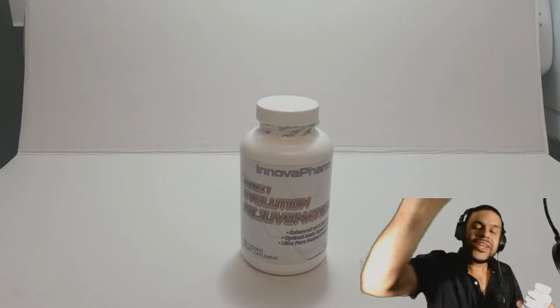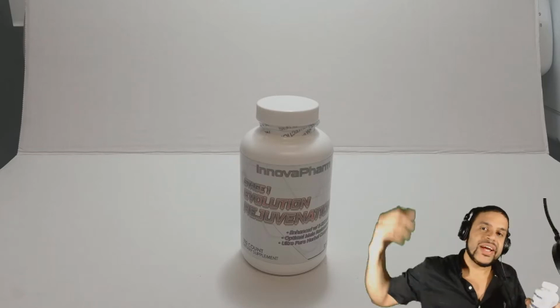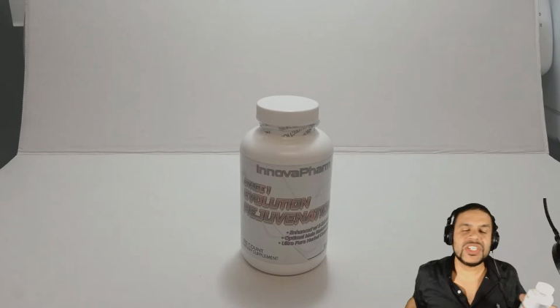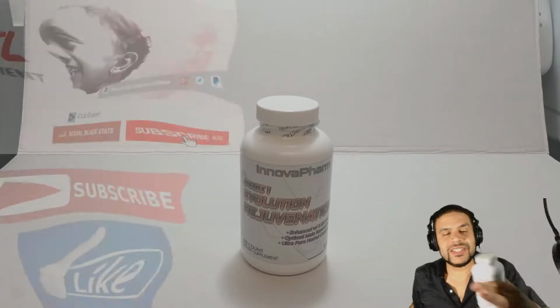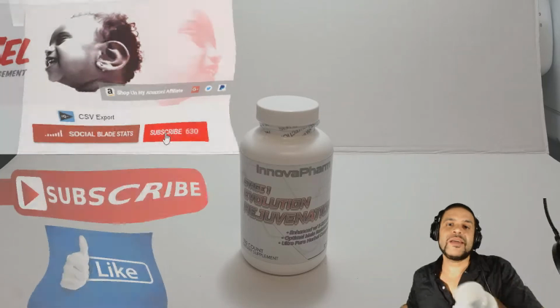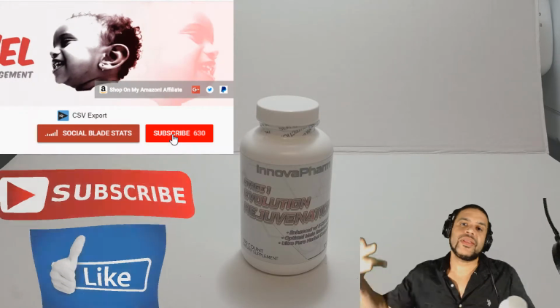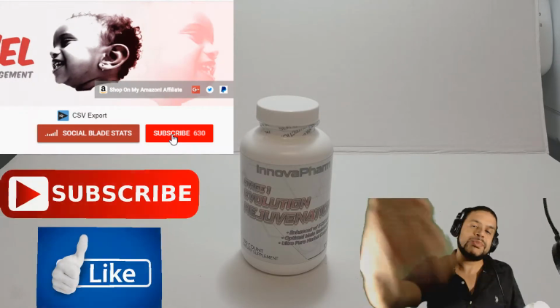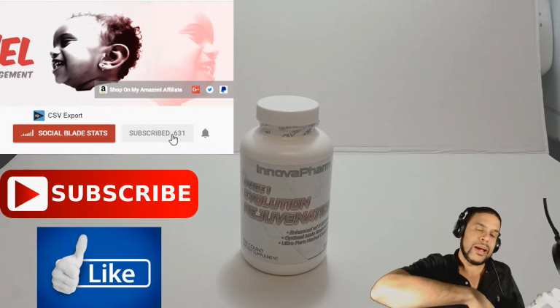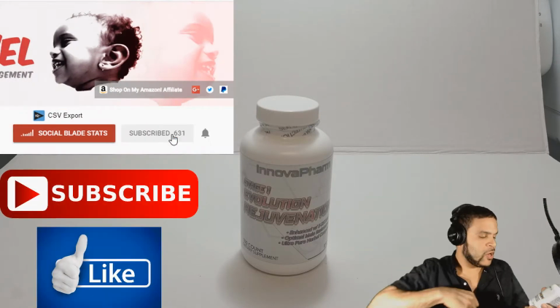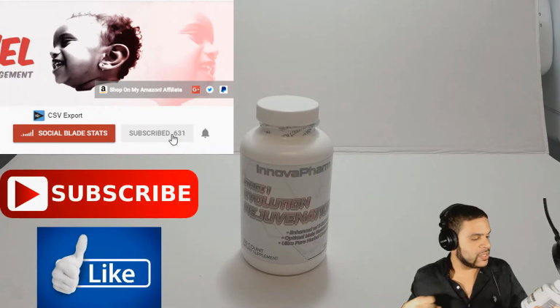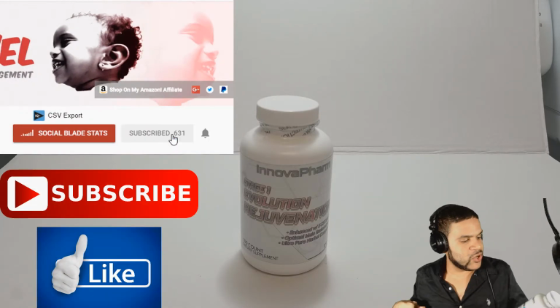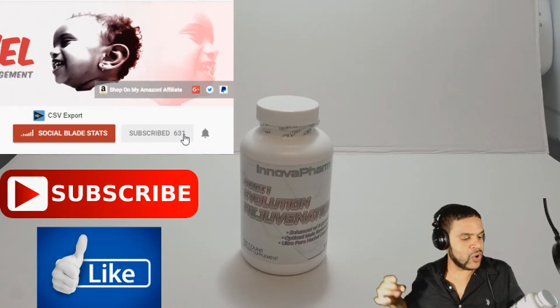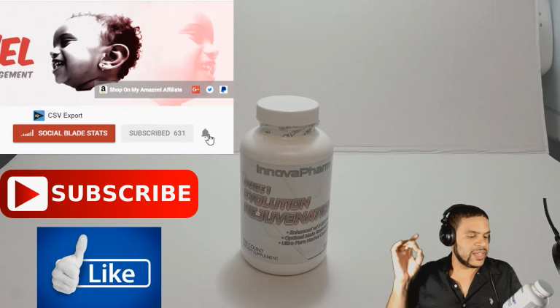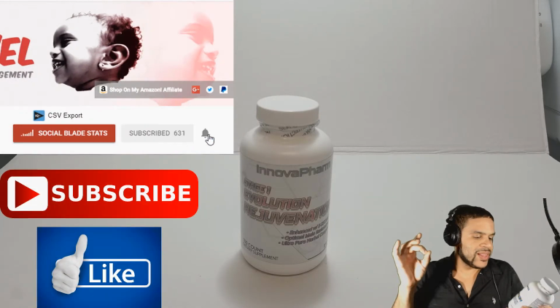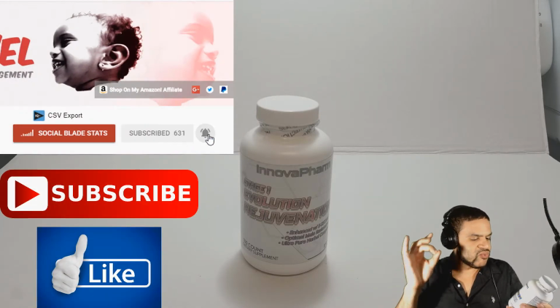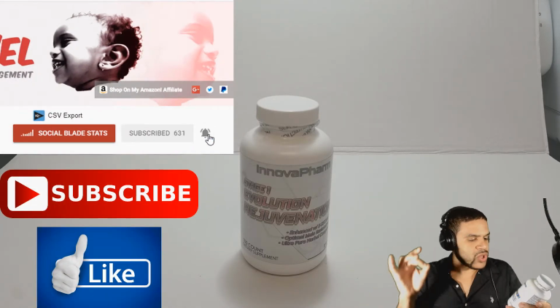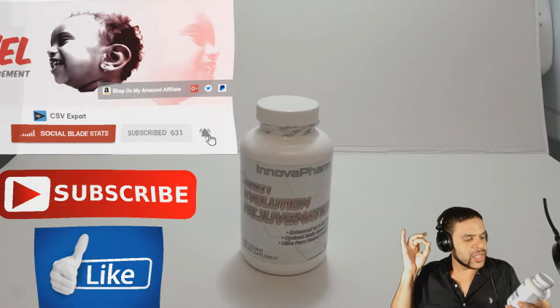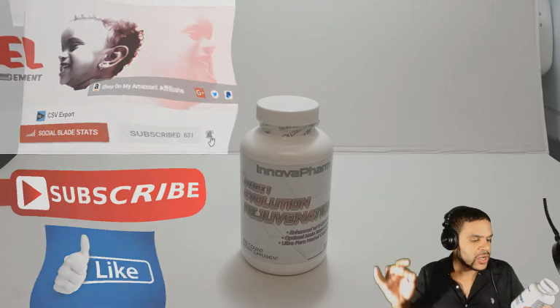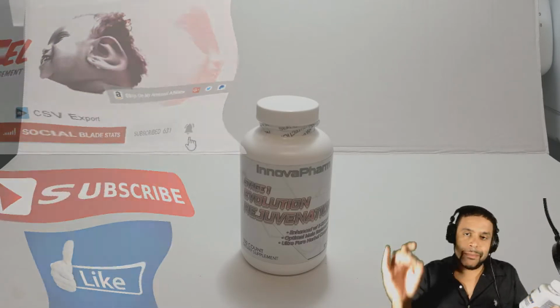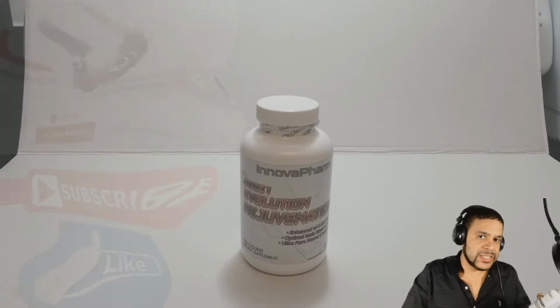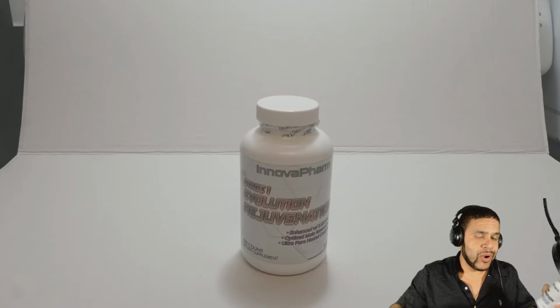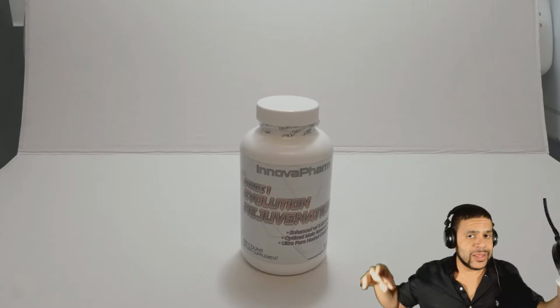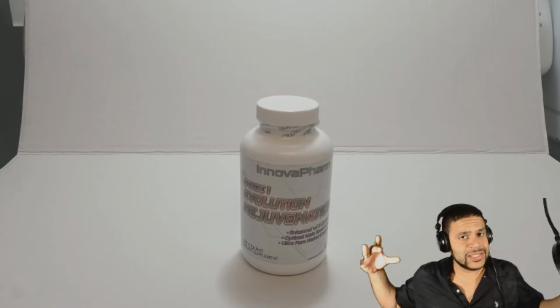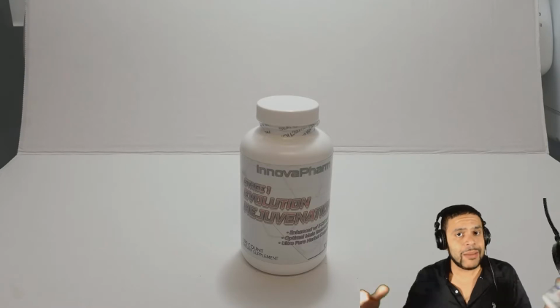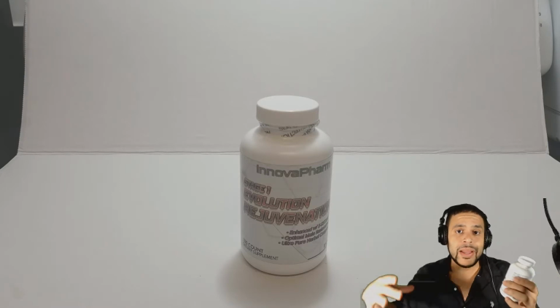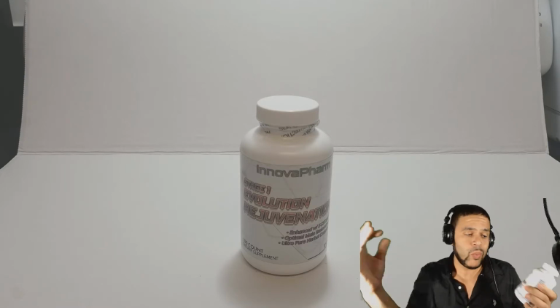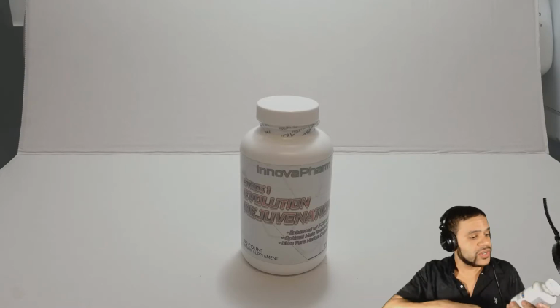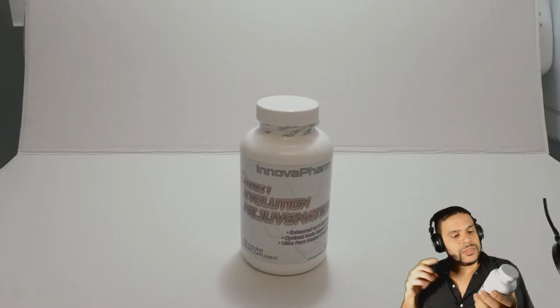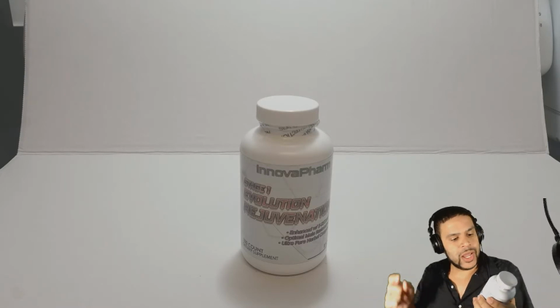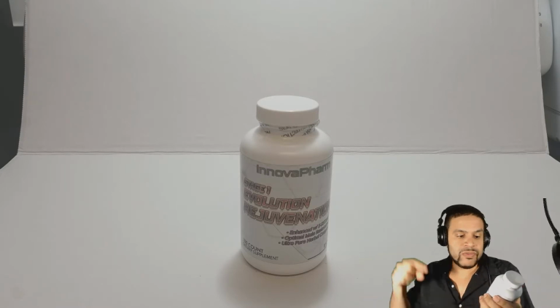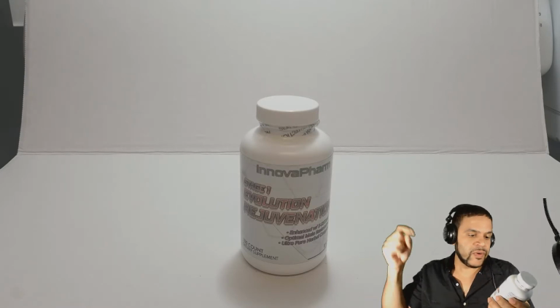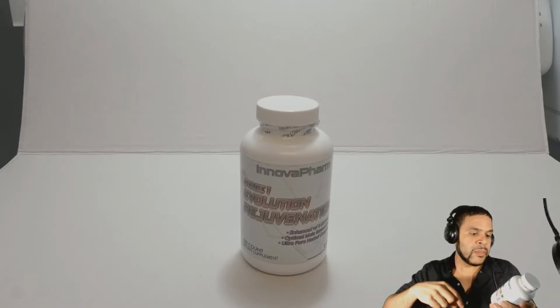Make sure you guys Hulk smash that like button, that subscribe button, help me to continue to grow. And today I got this really good, amazing product that I stand by that works. It's by Innova Farm.